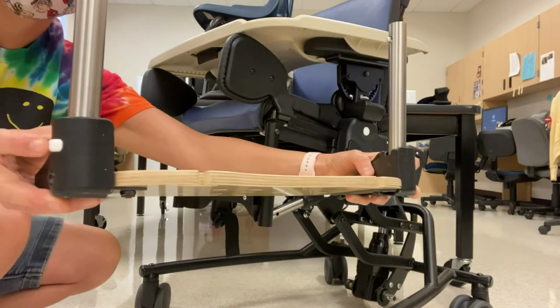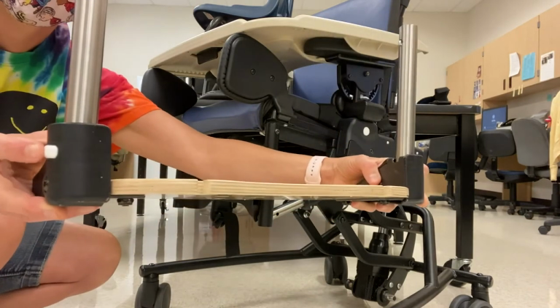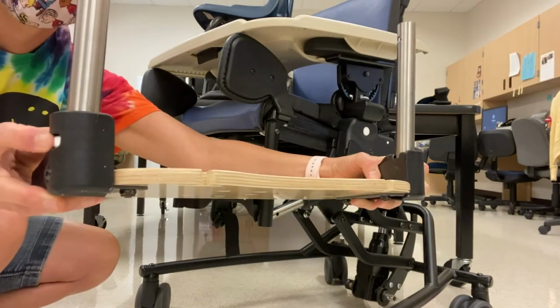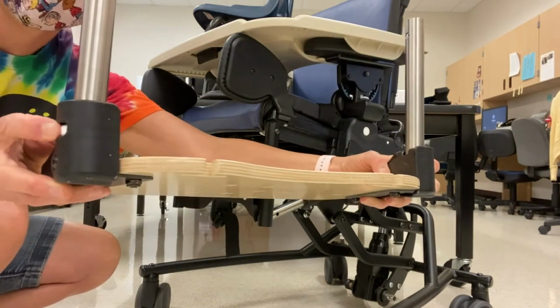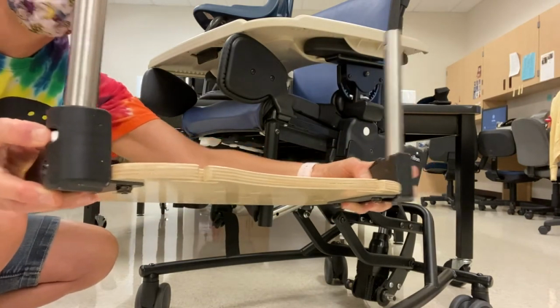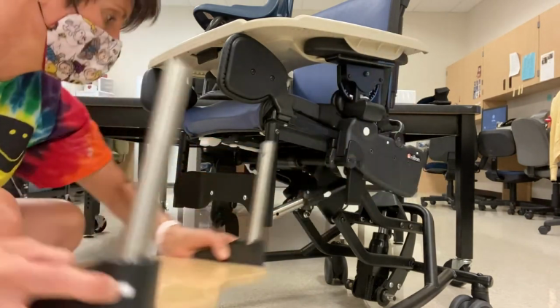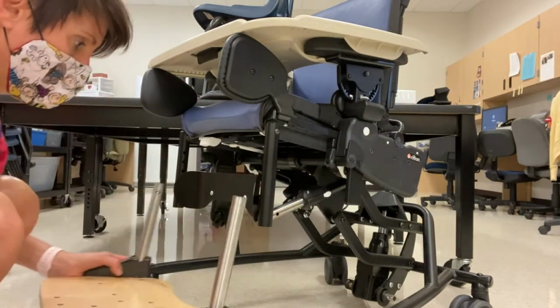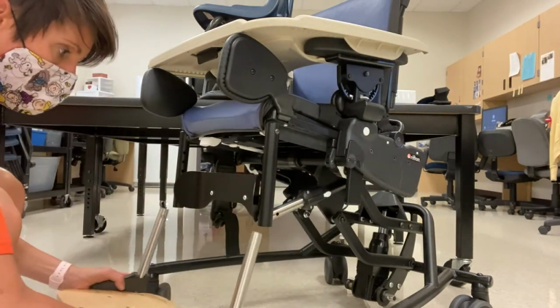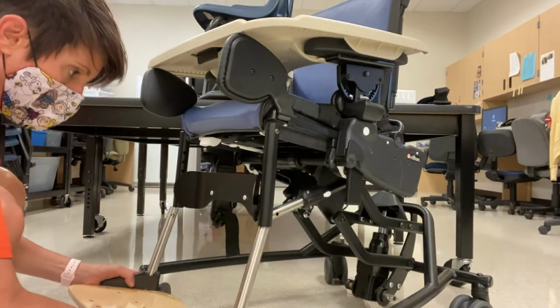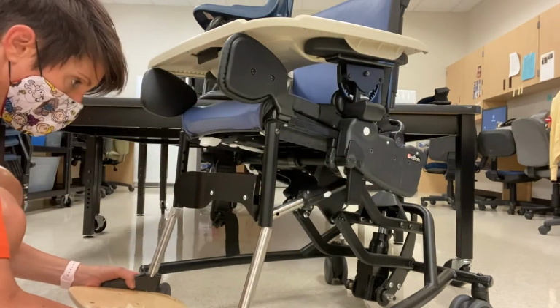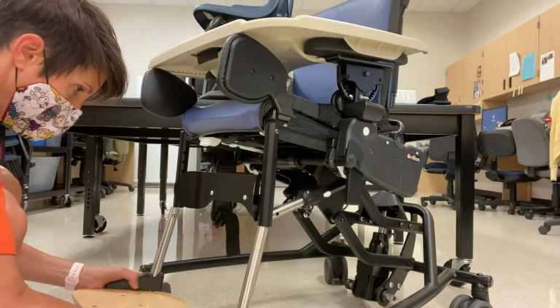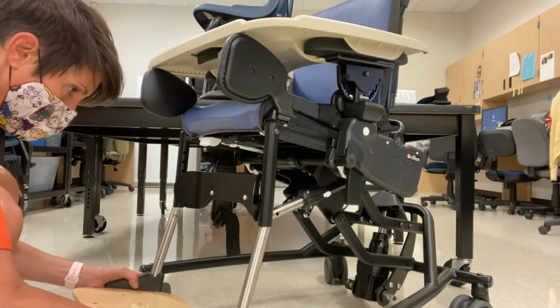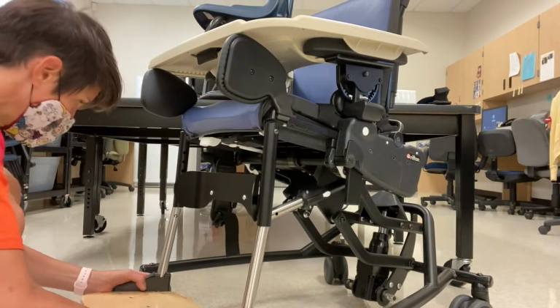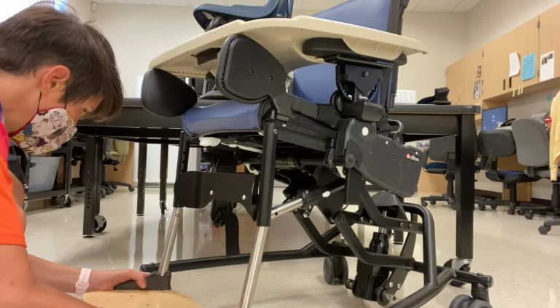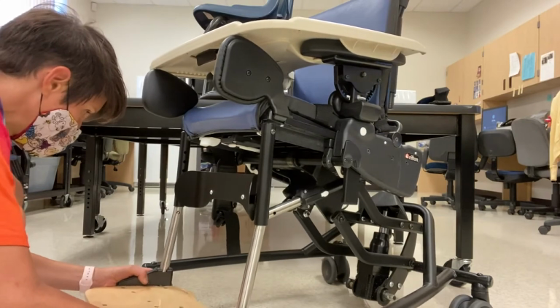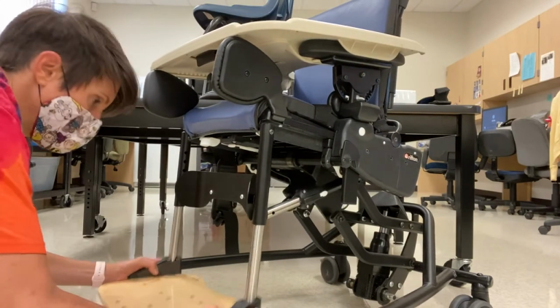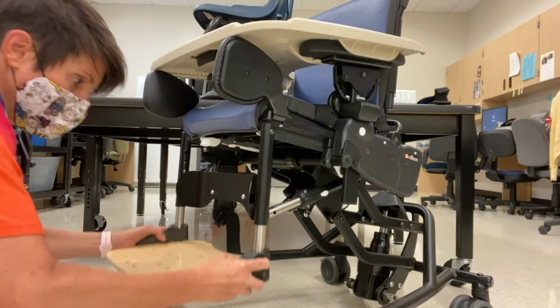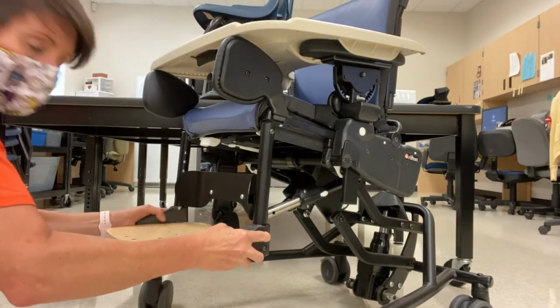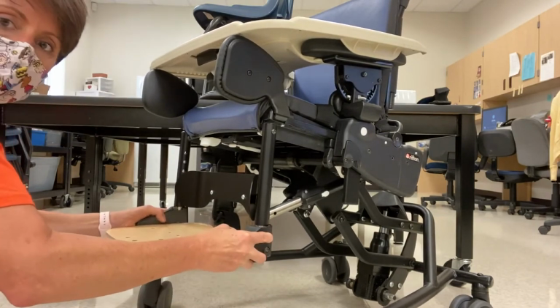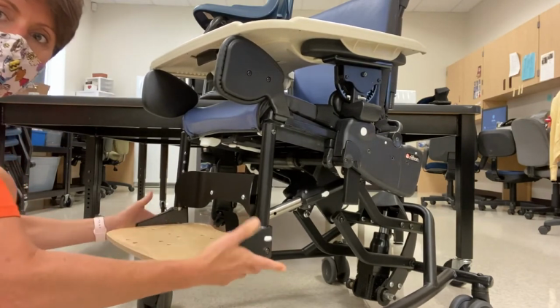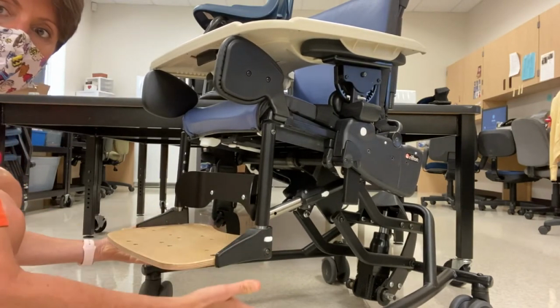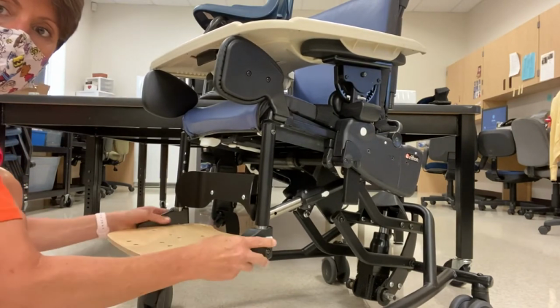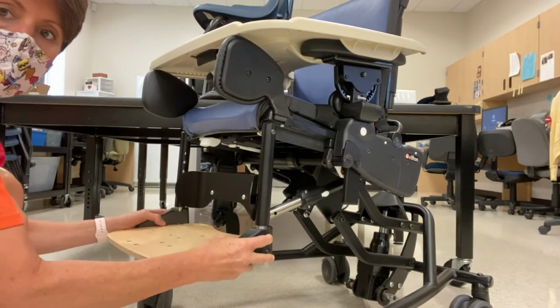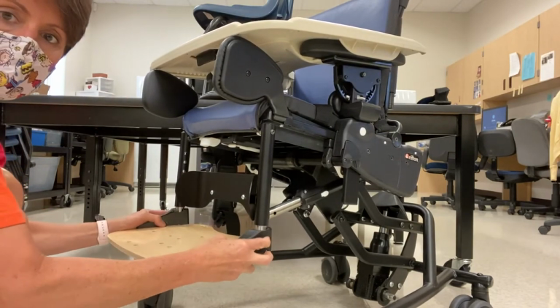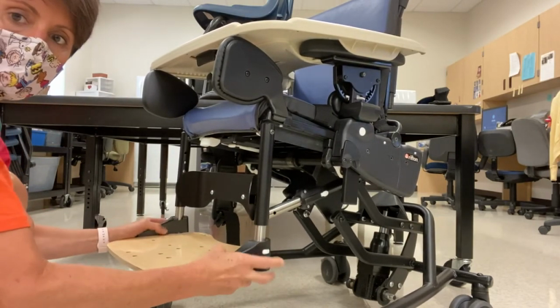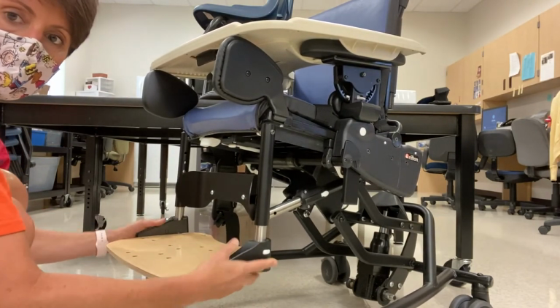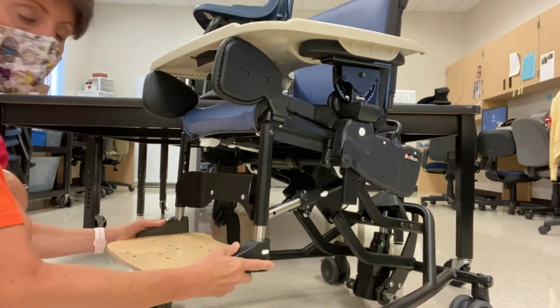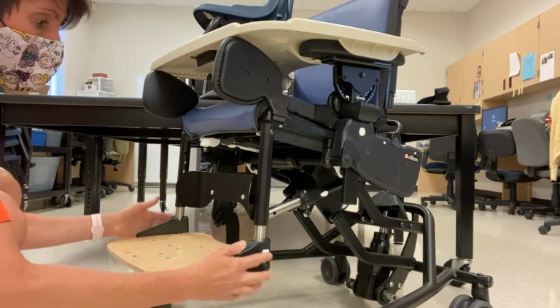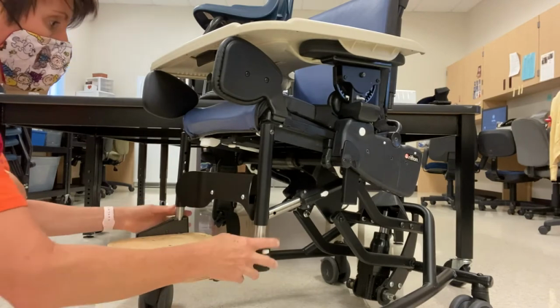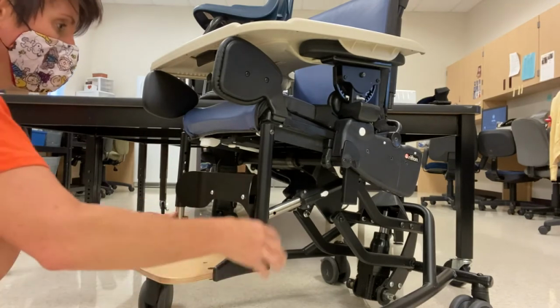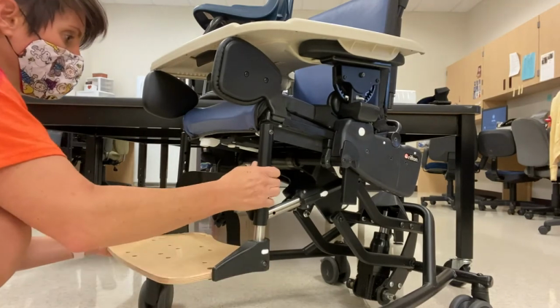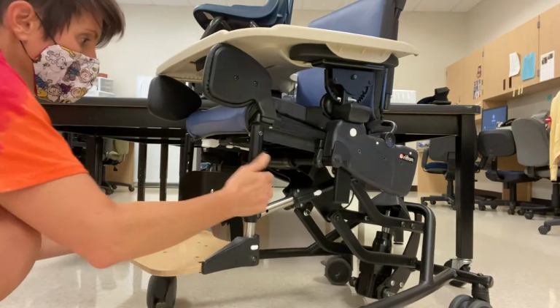You must press both of the buttons simultaneously, which sometimes makes it tricky, and on a chair that's not quite so clean, this job is even more challenging. But adjustments are very easy to be made.